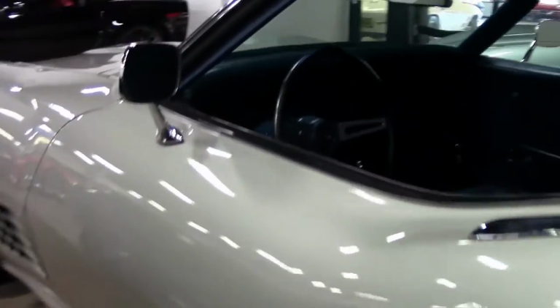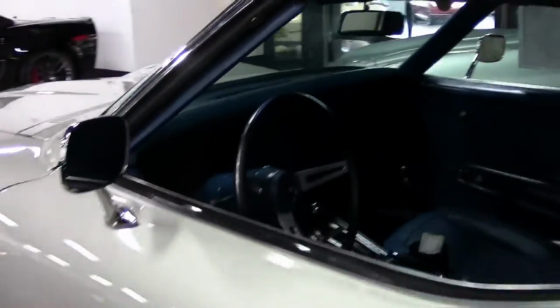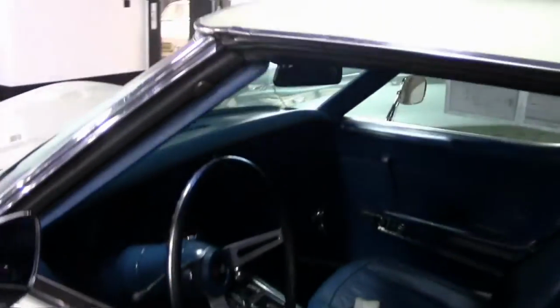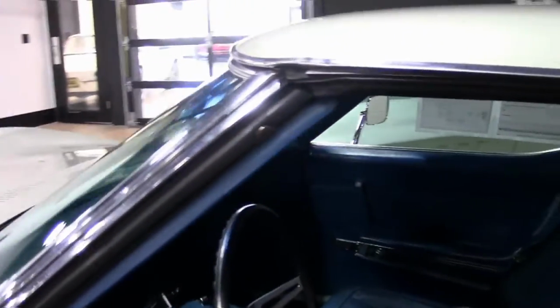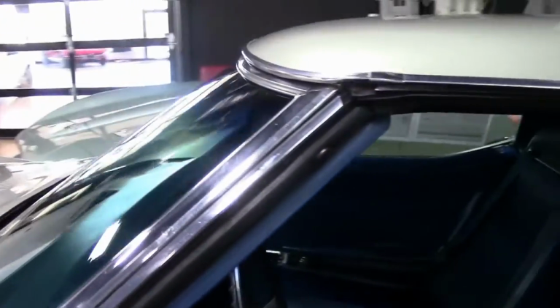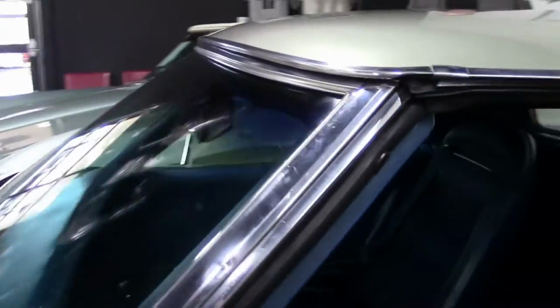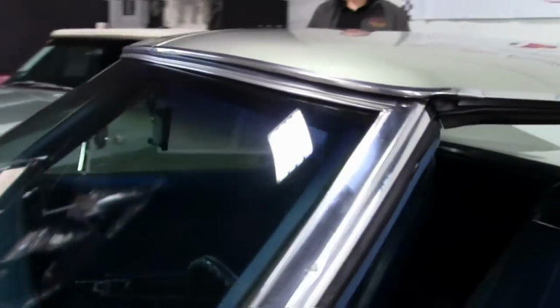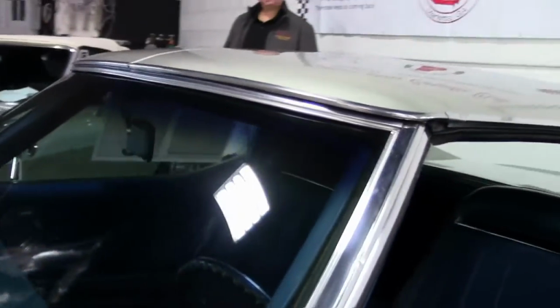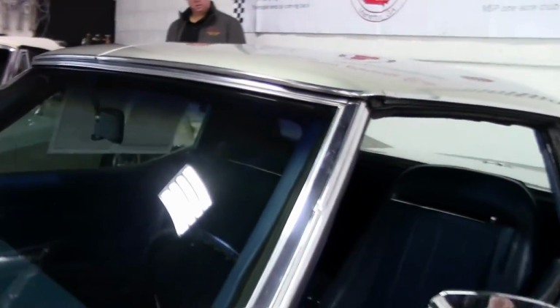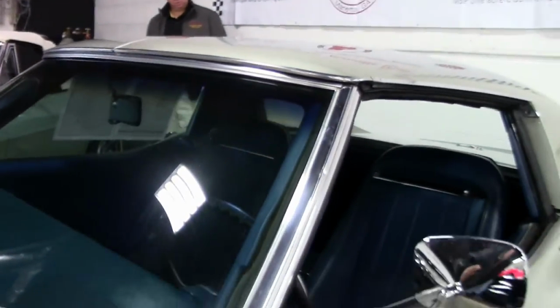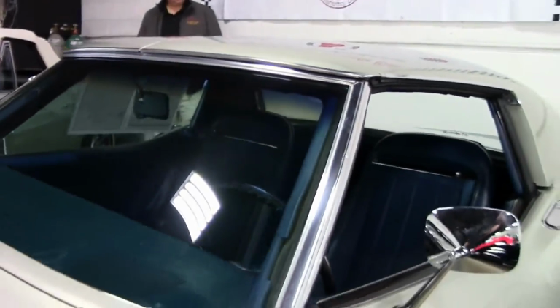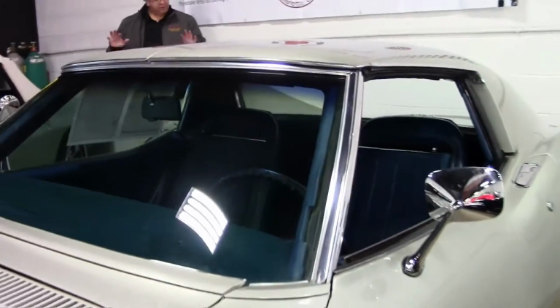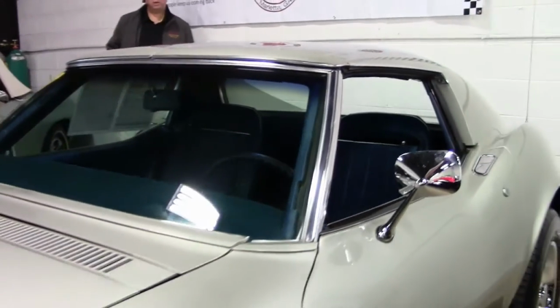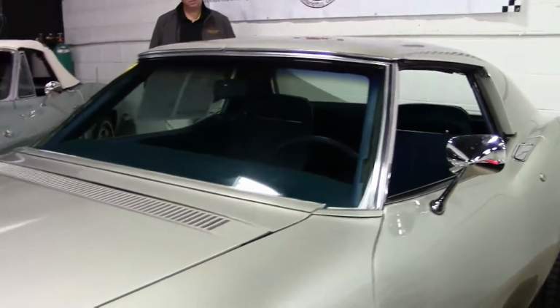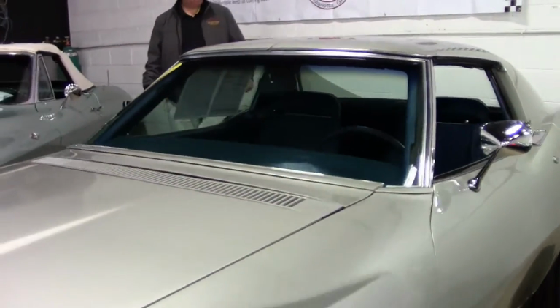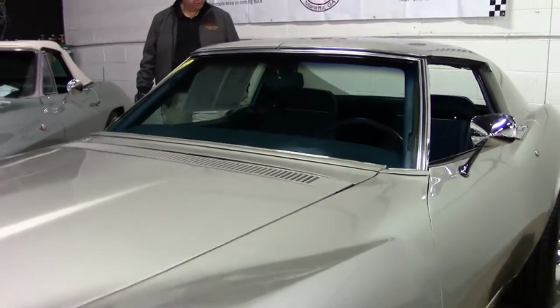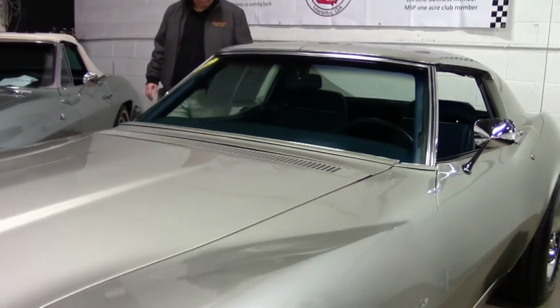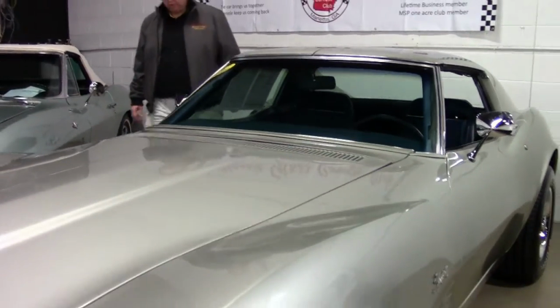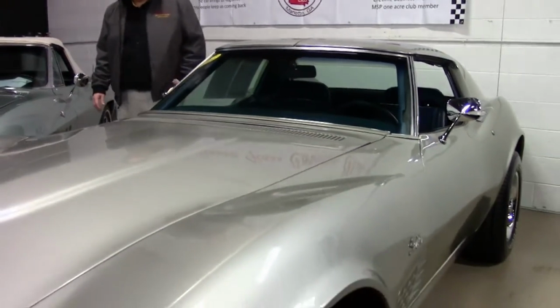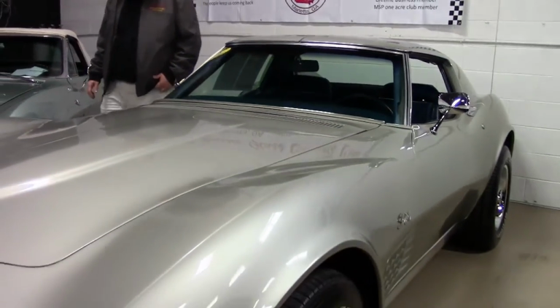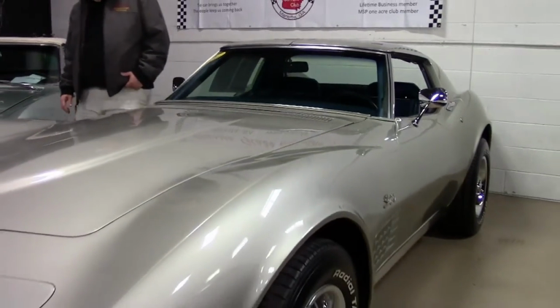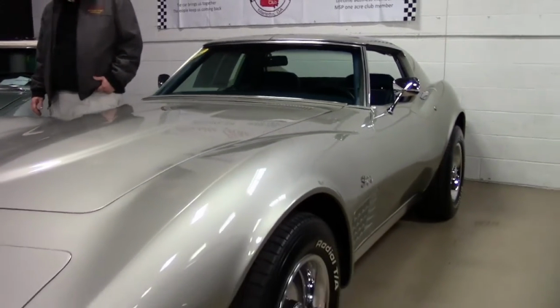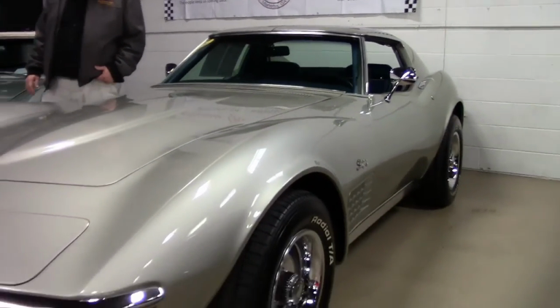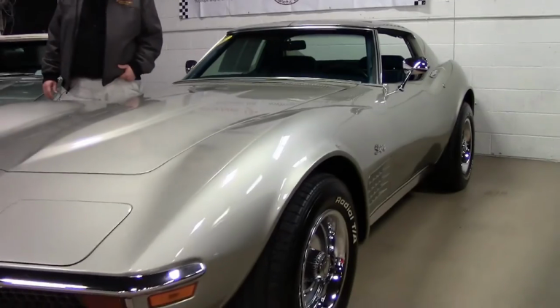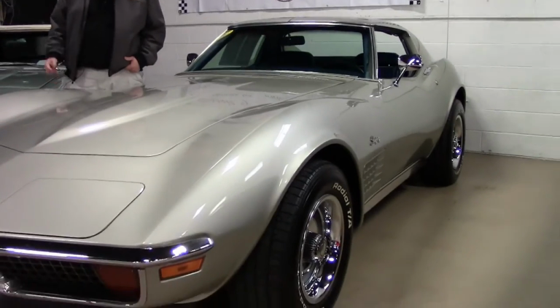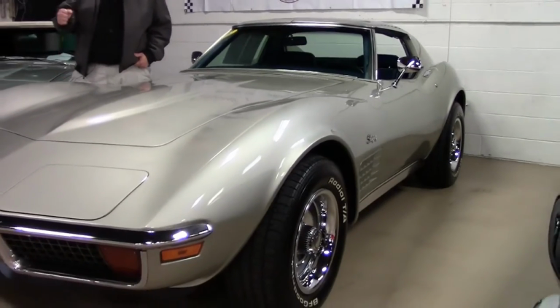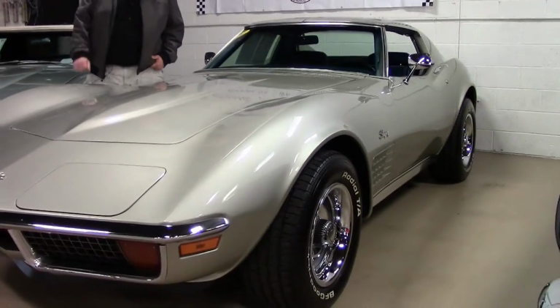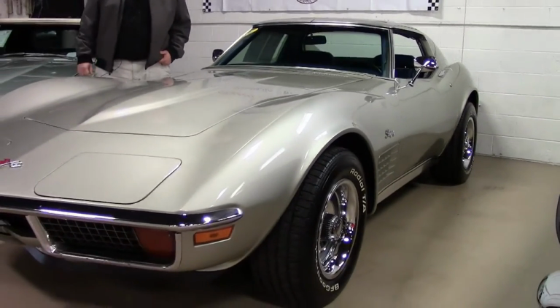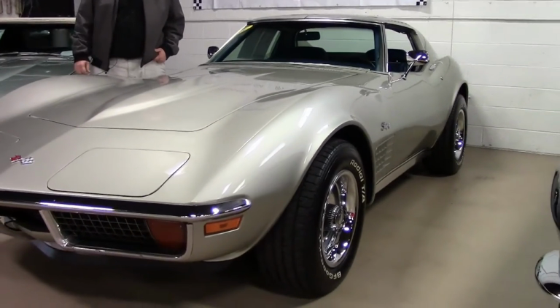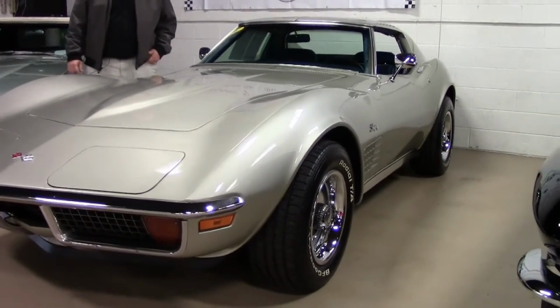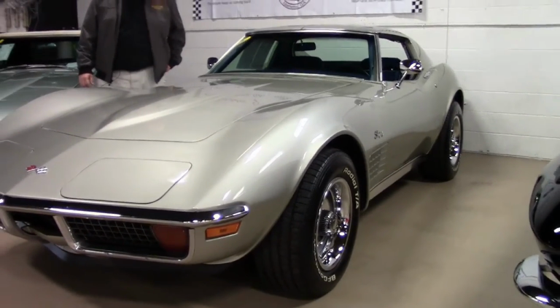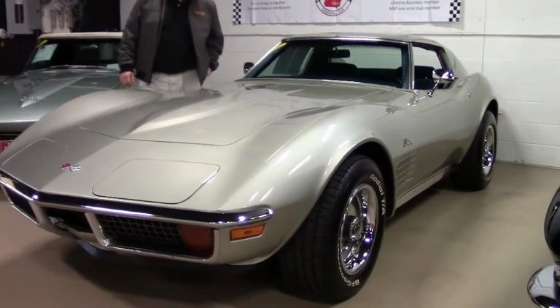Records back to 1997, Protecto plate — so a nice little bit of documentation to it. Just a fun car to put and drive and enjoy your favorite highway with.